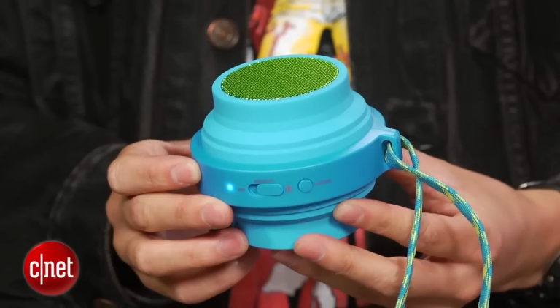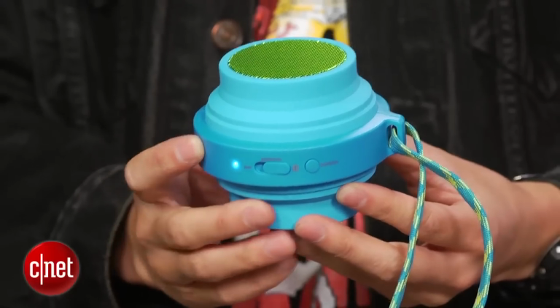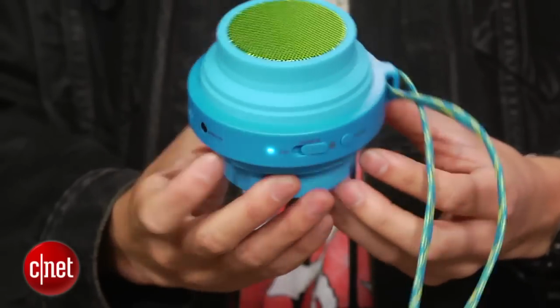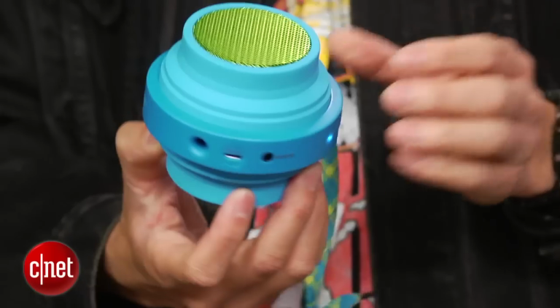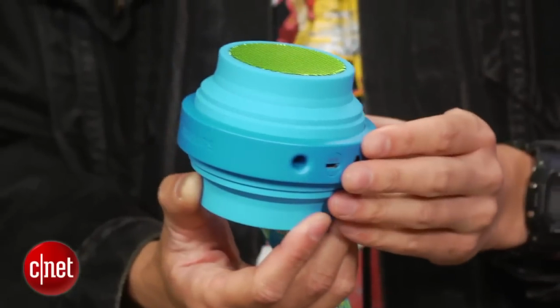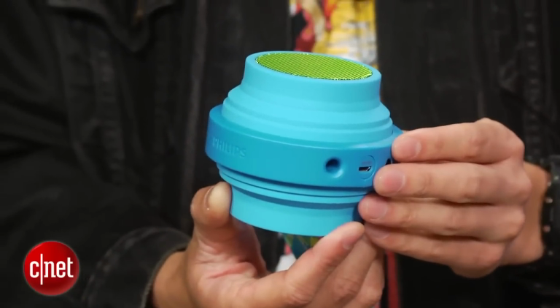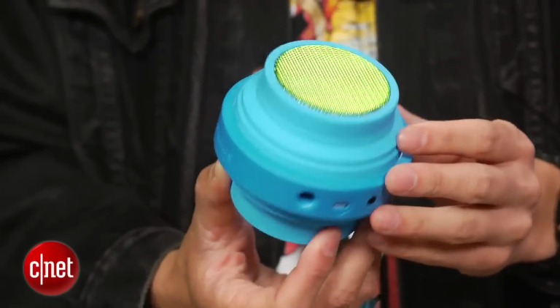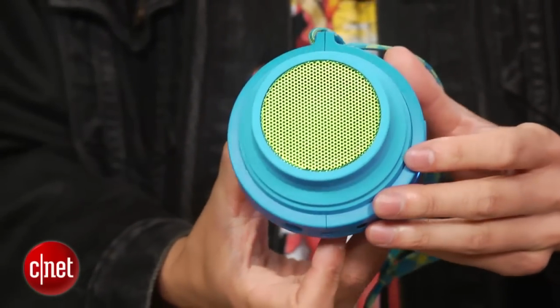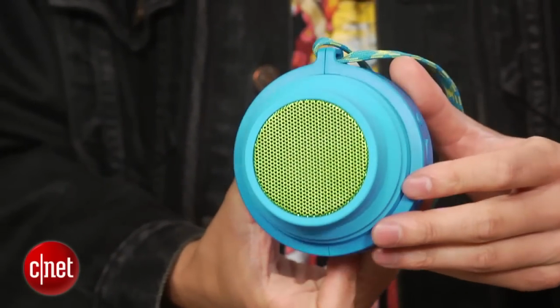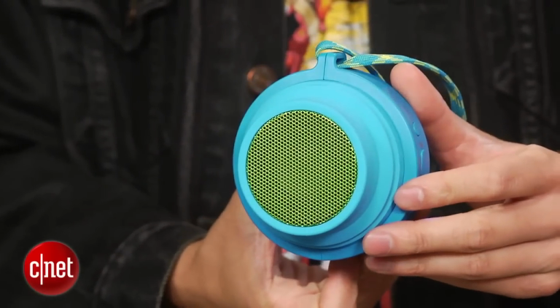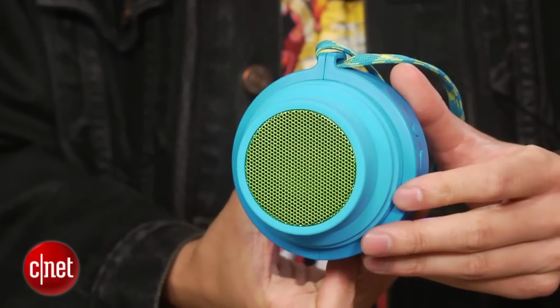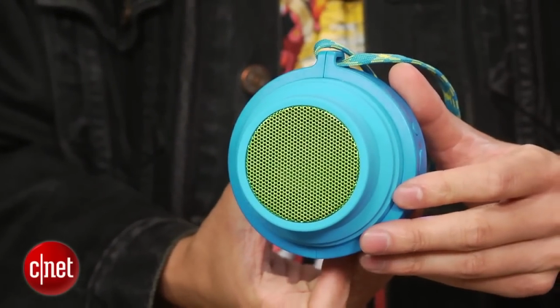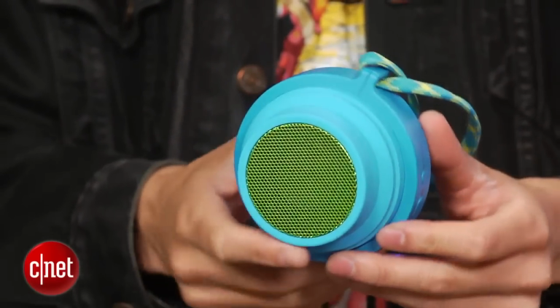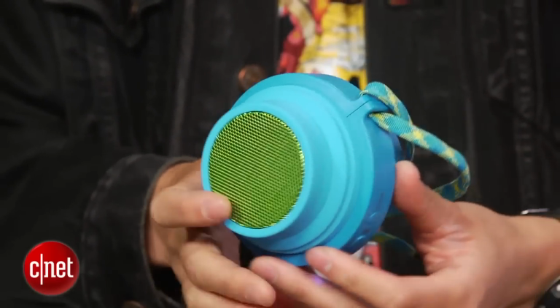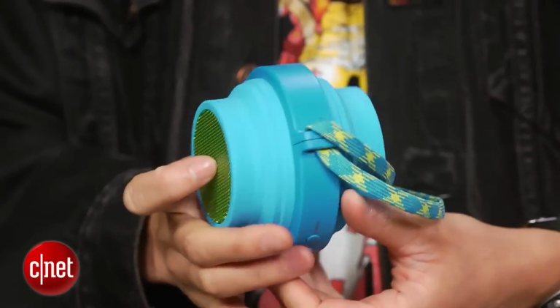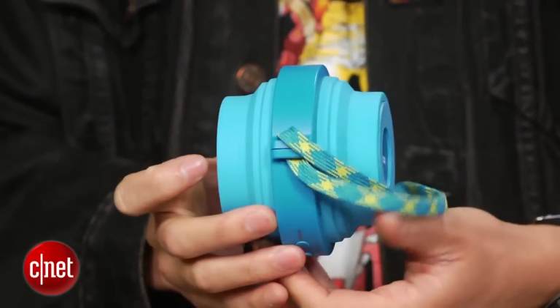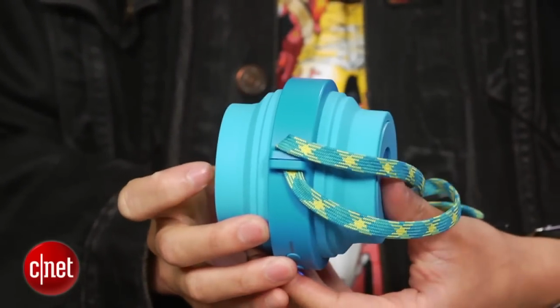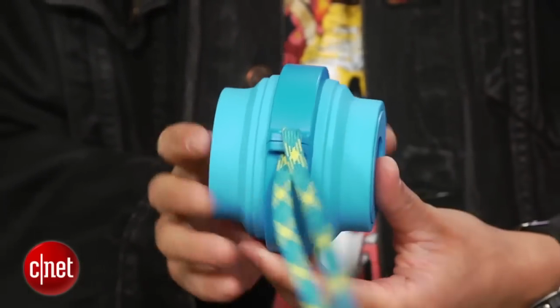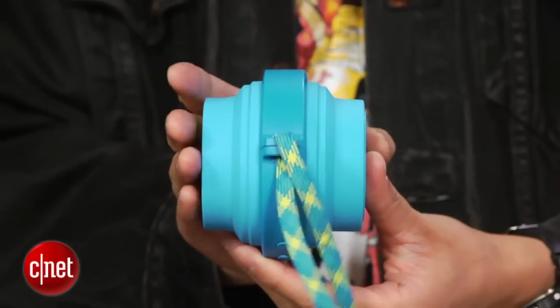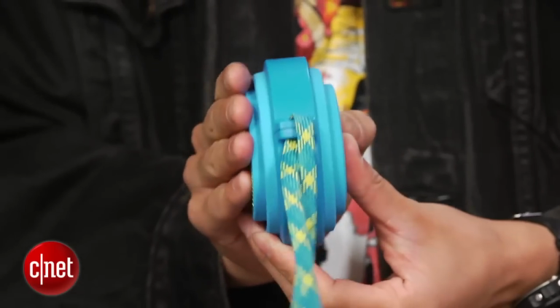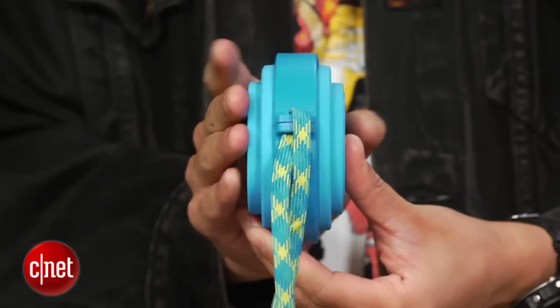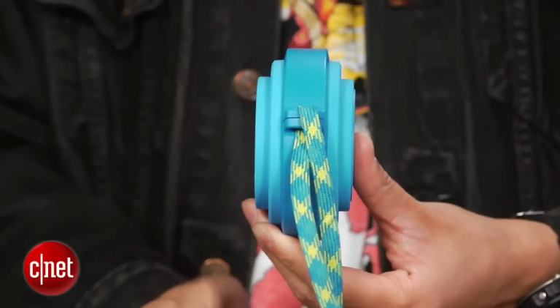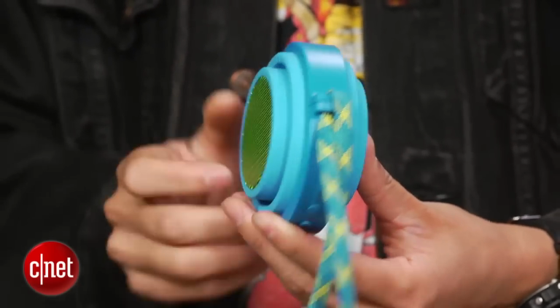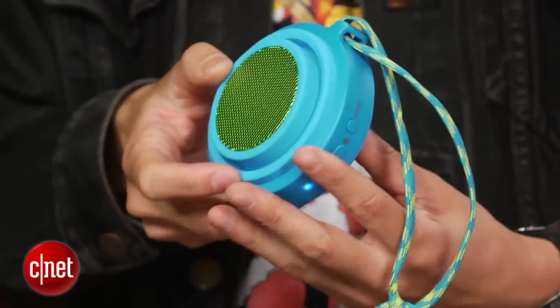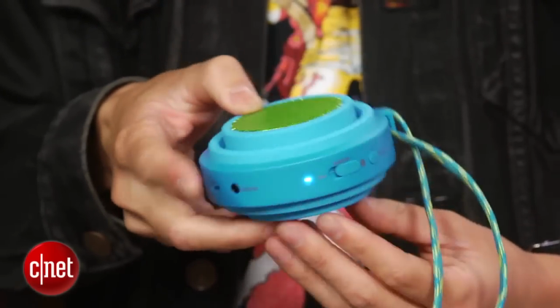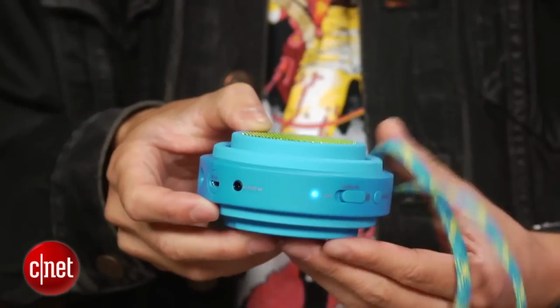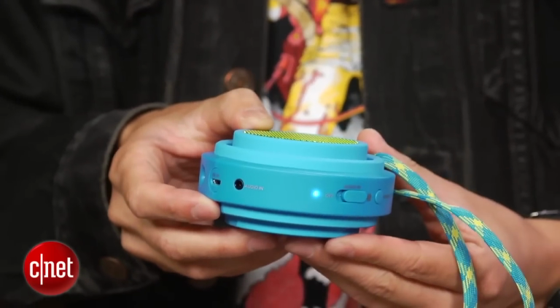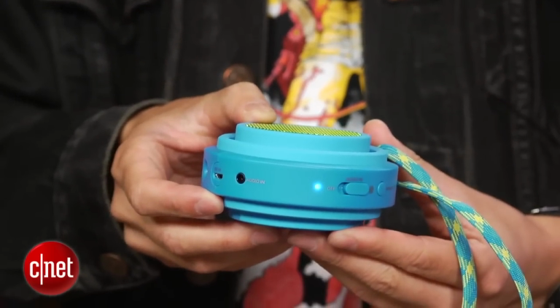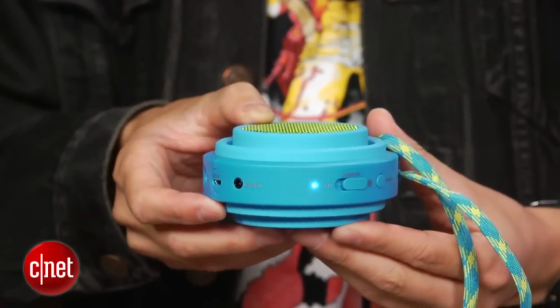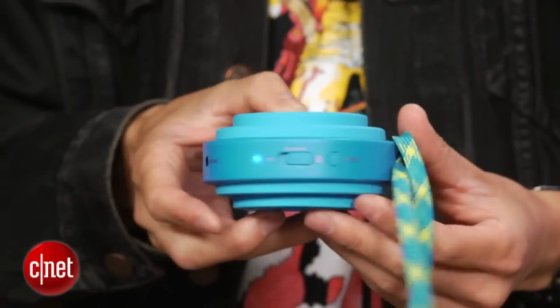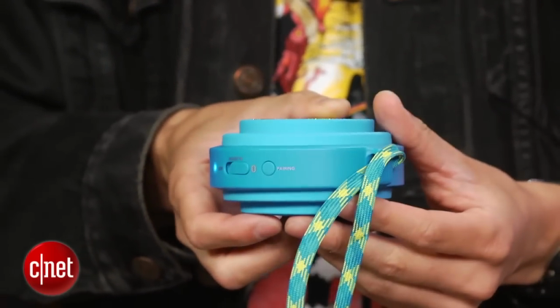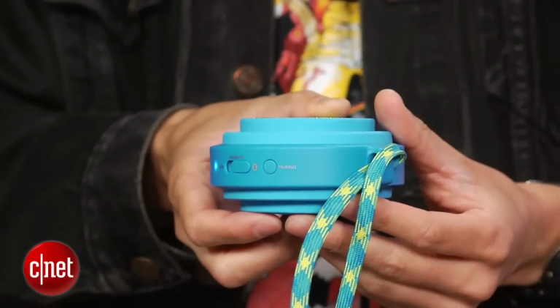In terms of design, the speaker is really lightweight and wrapped in silicone, which helps it withstand the elements. Unlike some of Philips' other speakers though, this one's not fully waterproof, but it can take a few drops of water — let's call it water resistant.